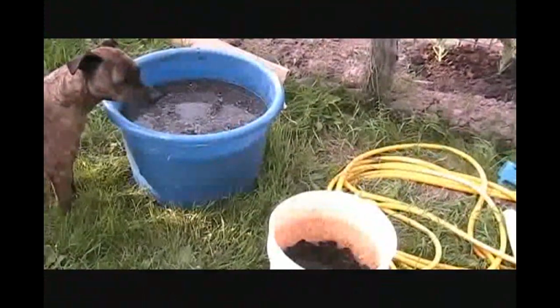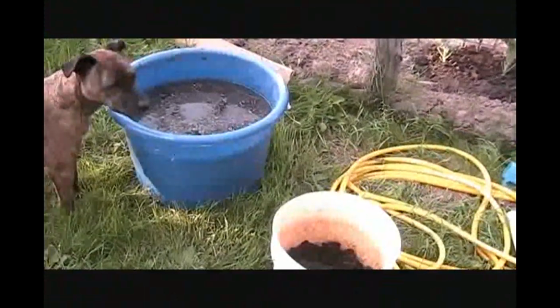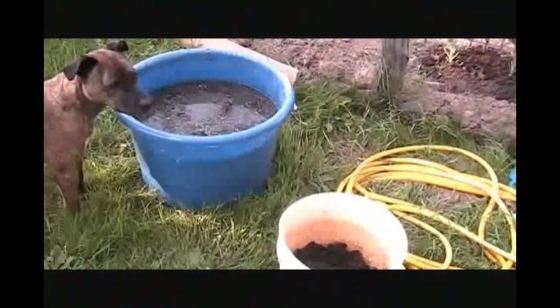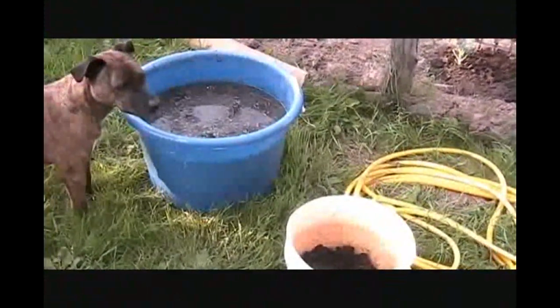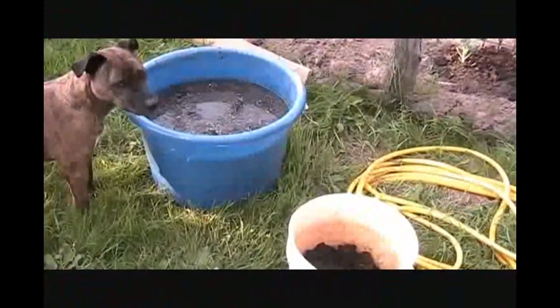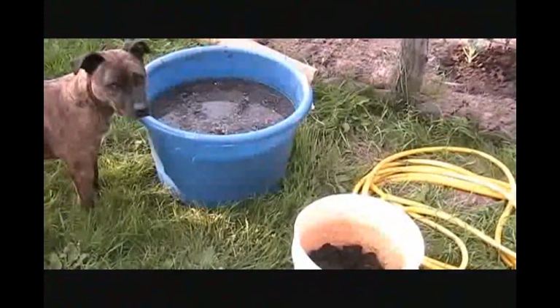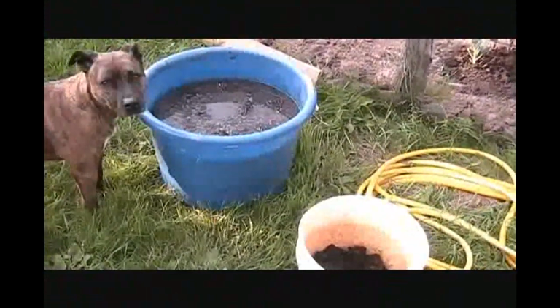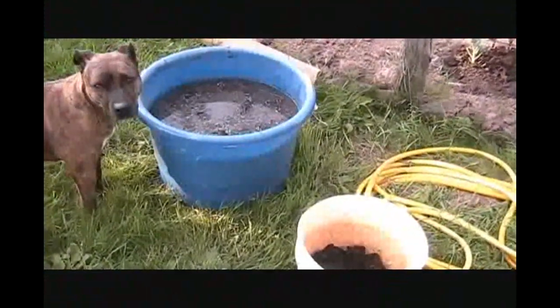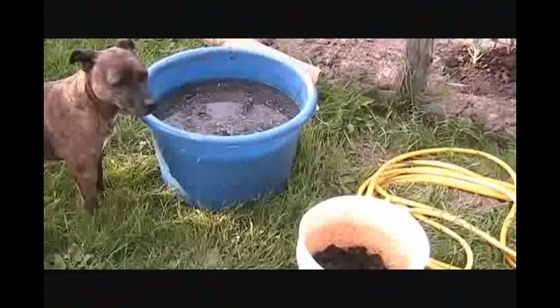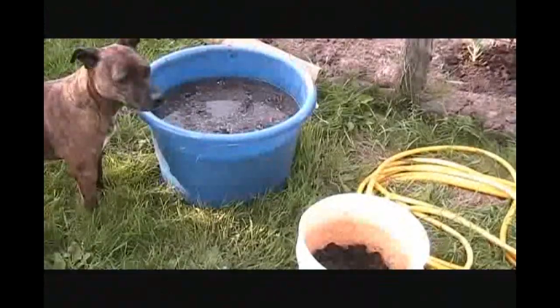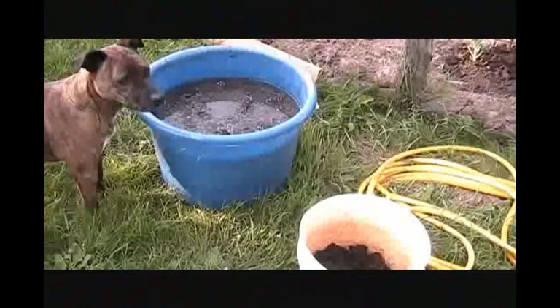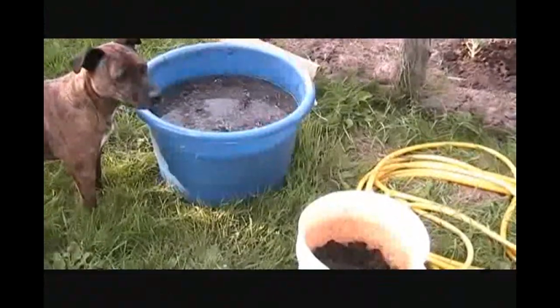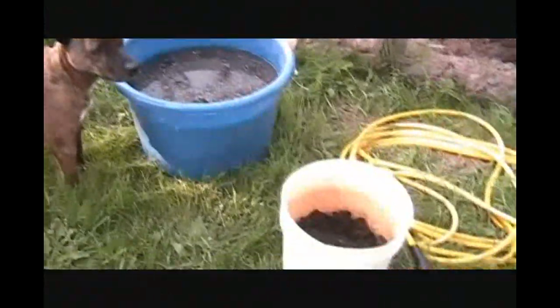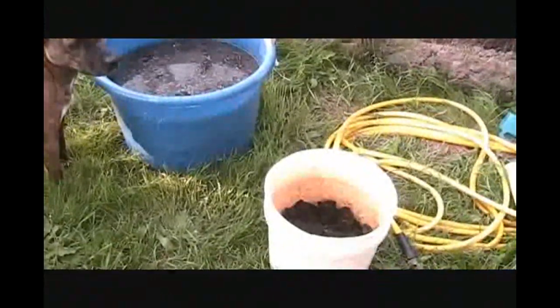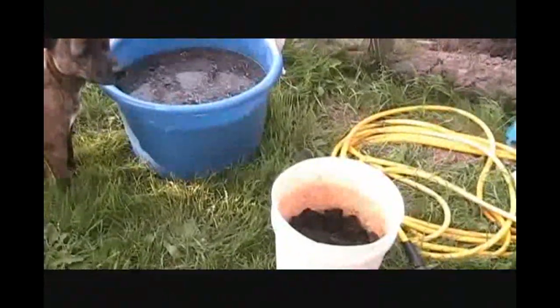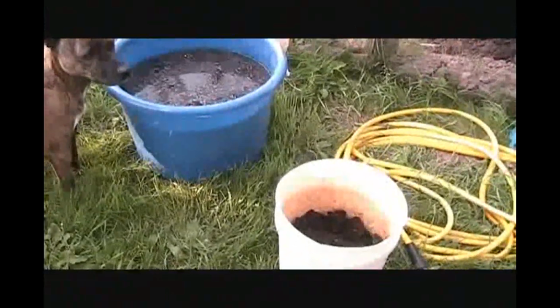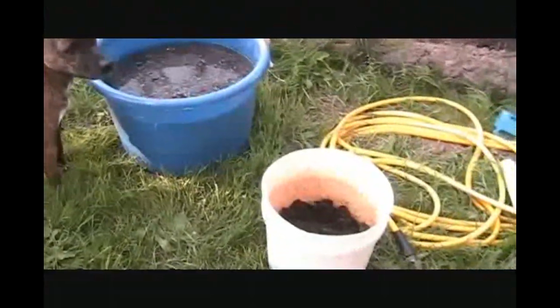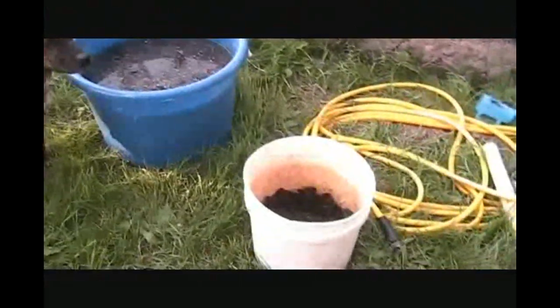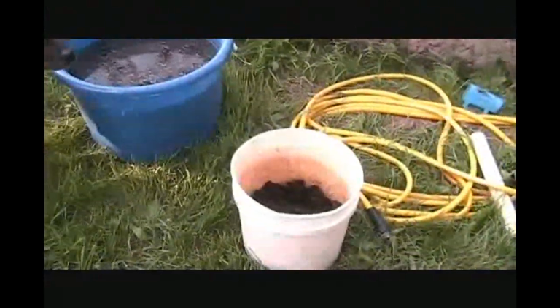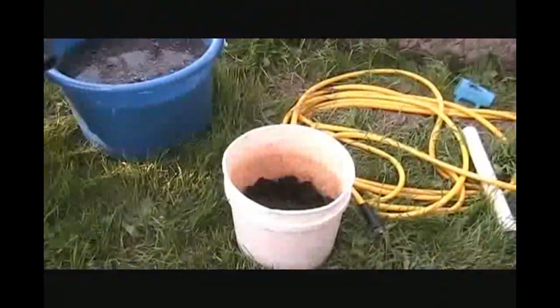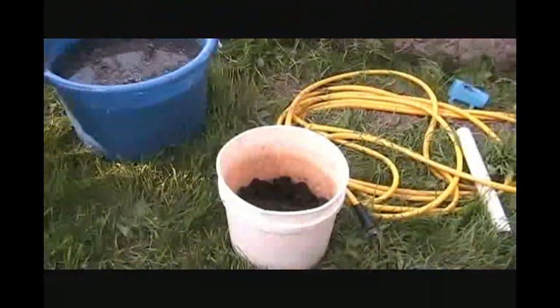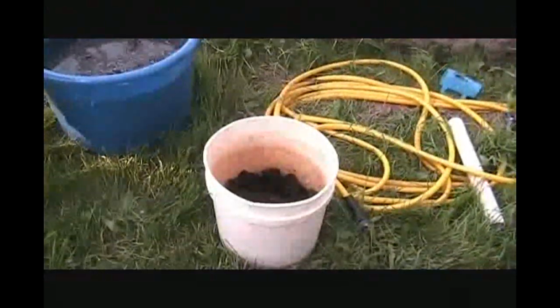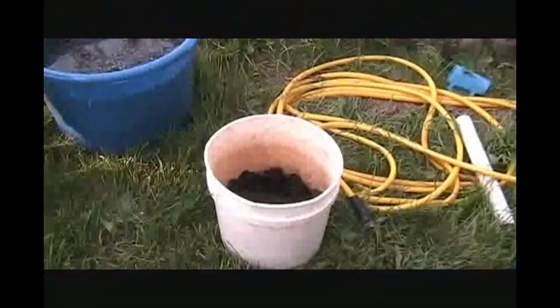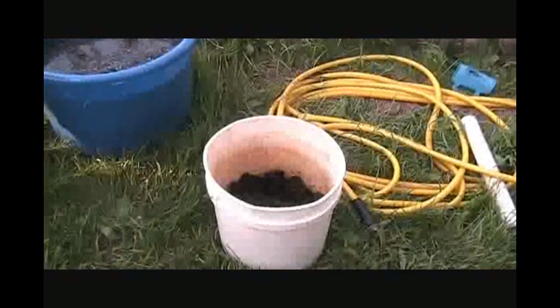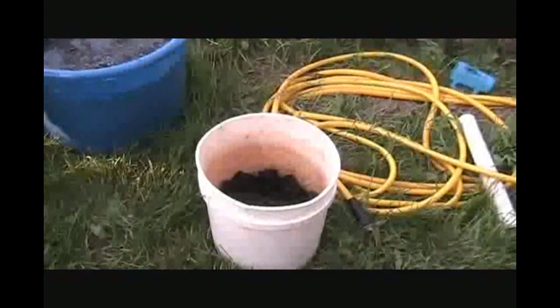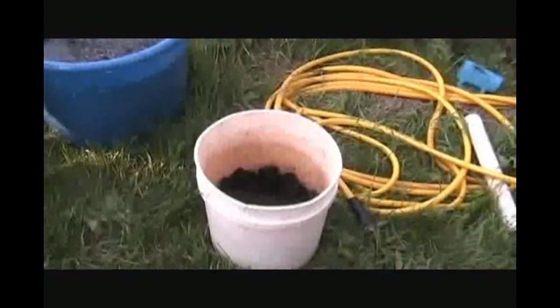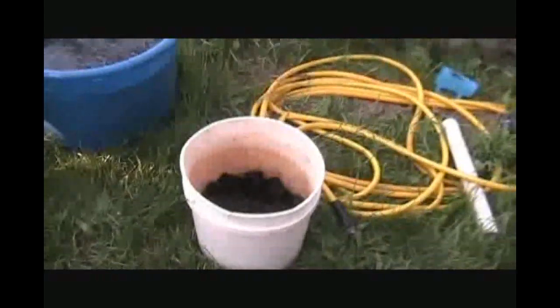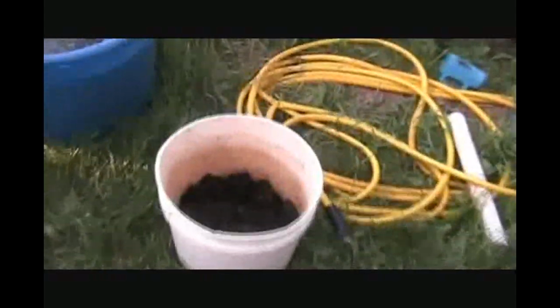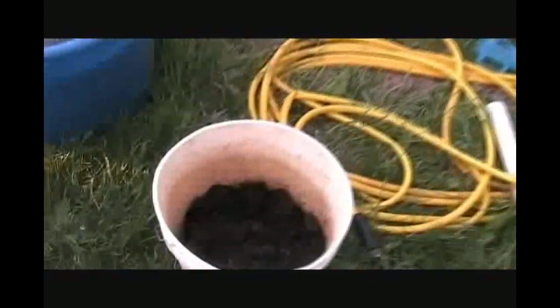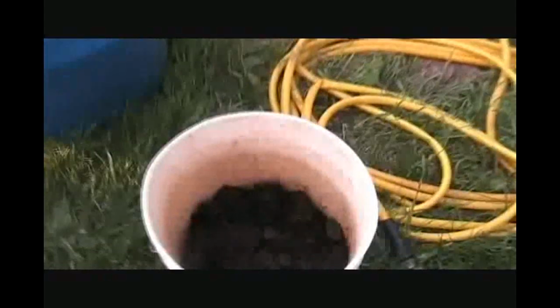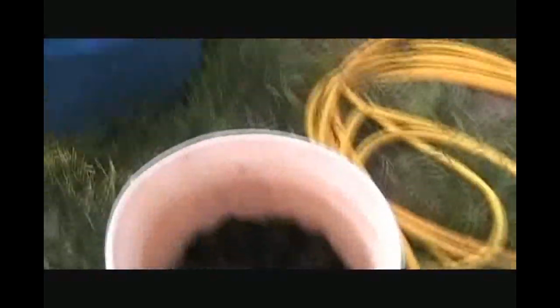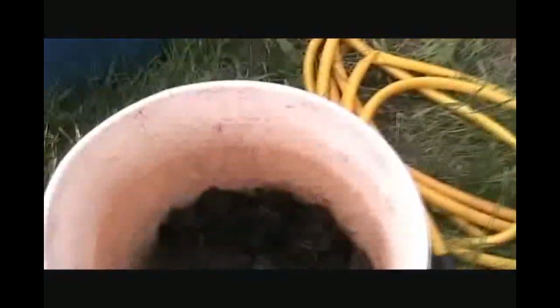I made a tea basically from some rotted, composted manure that I have. I can show you these nice chunks here — that'll be a good drink for your plants. Good stuff right there.